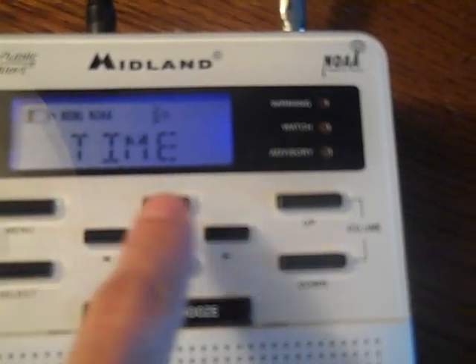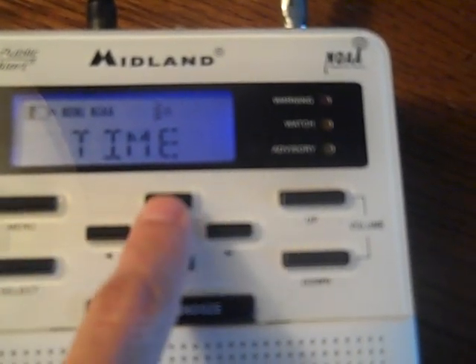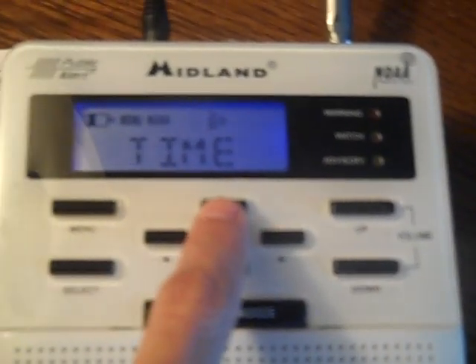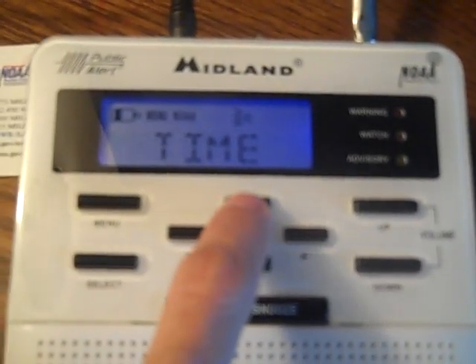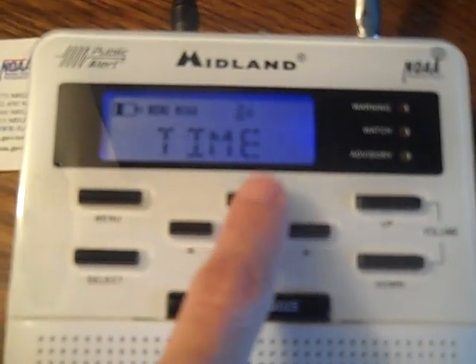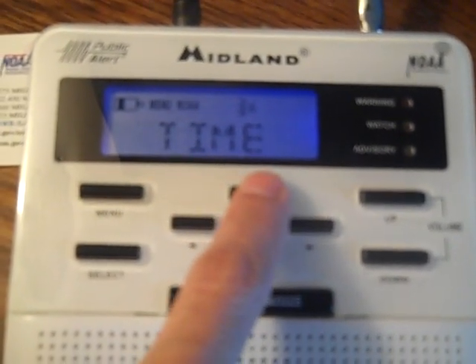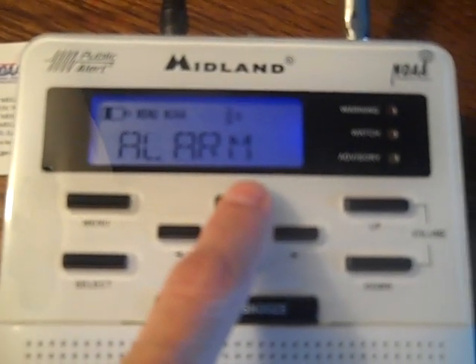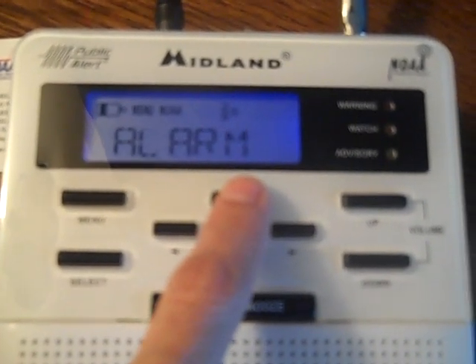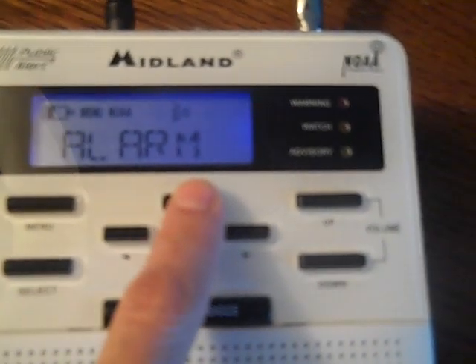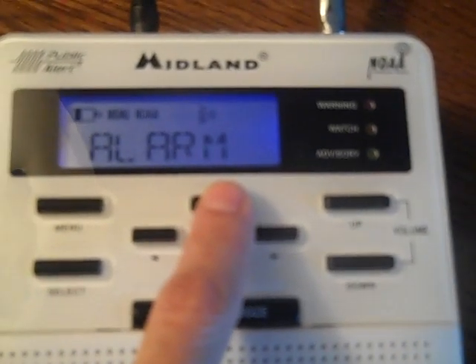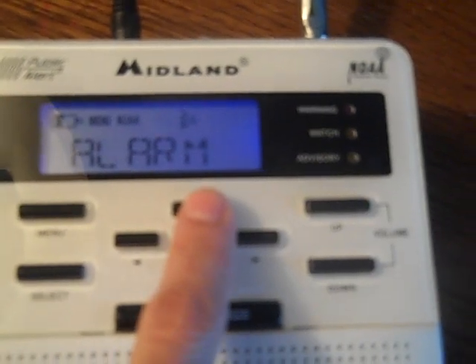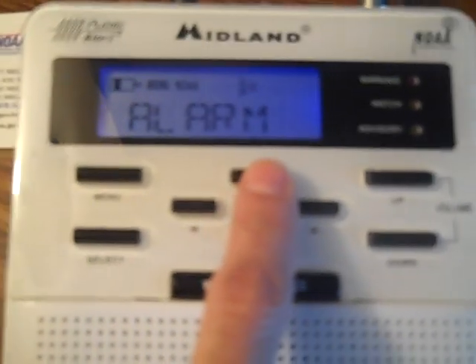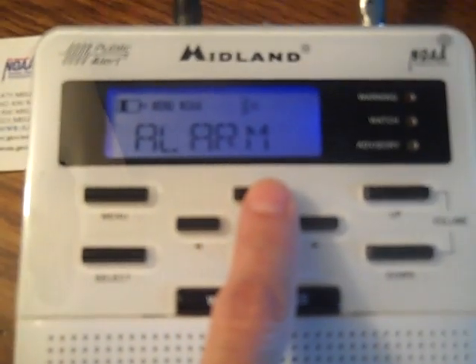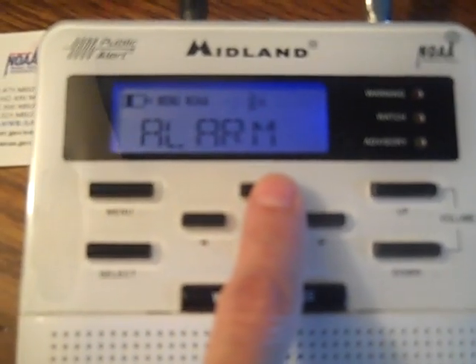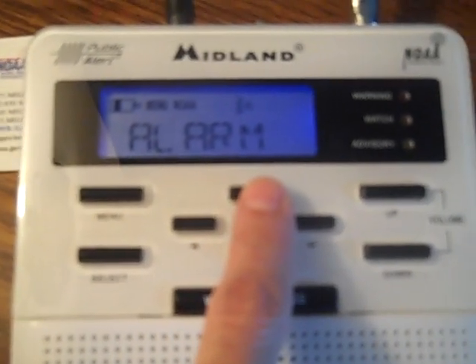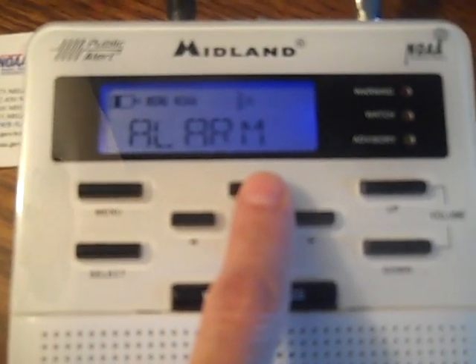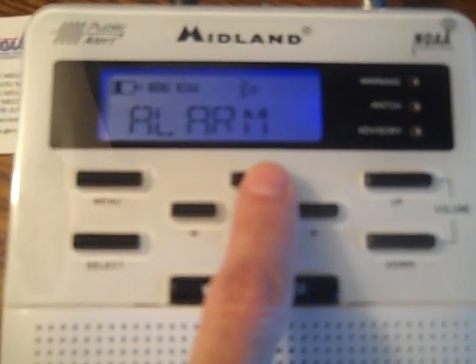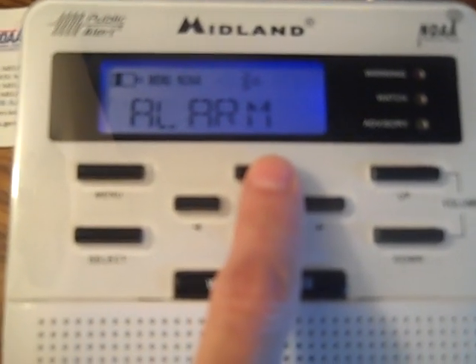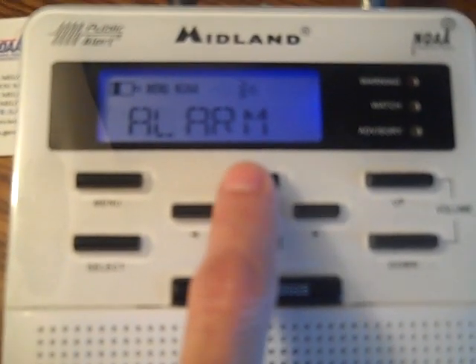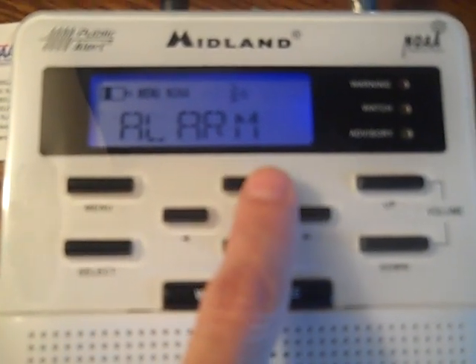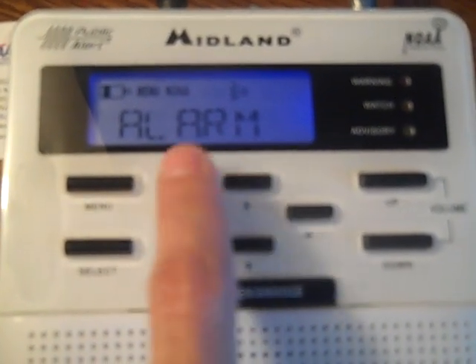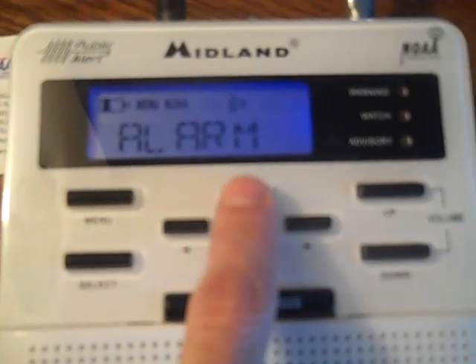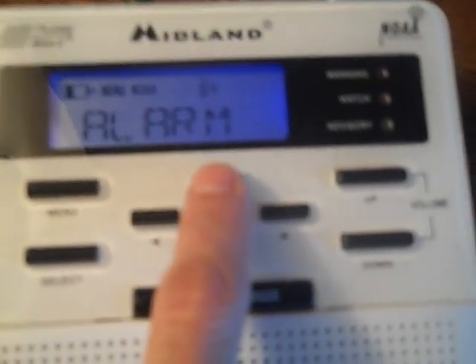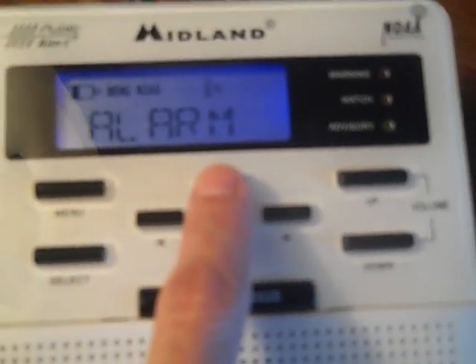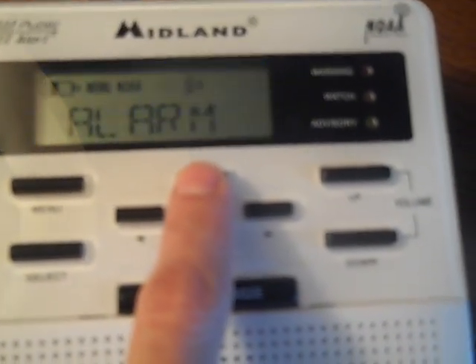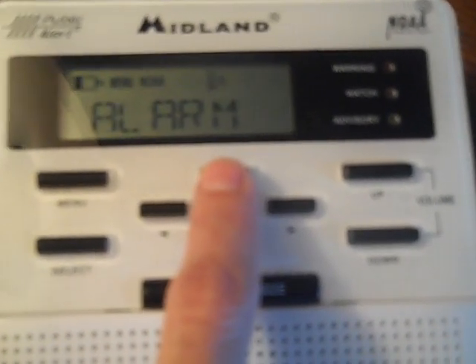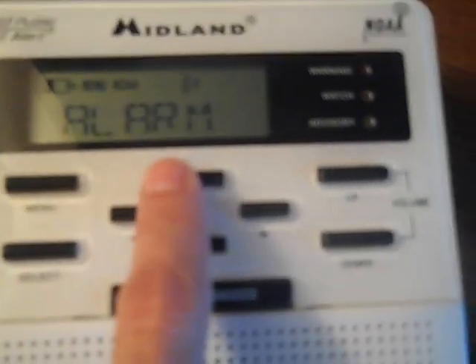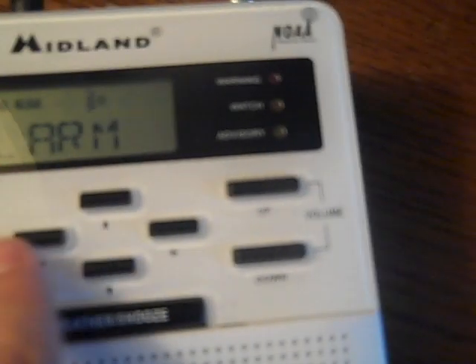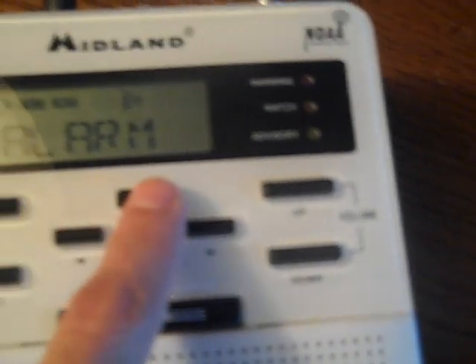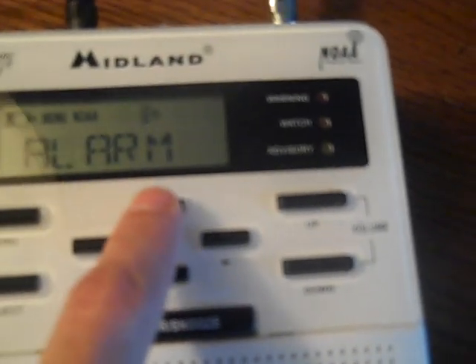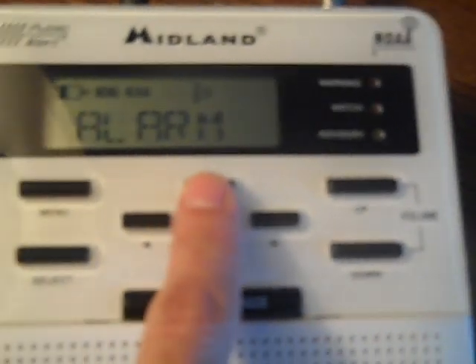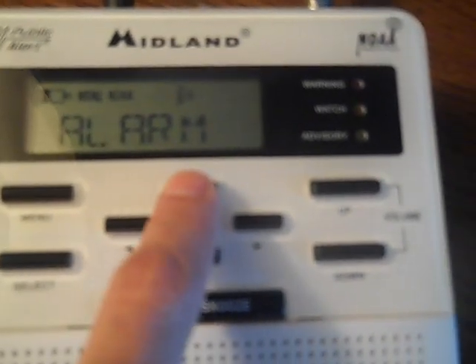Then I'm going to go up to Alarm. Now this is an alarm clock feature. If you're interested in using this as an alarm clock, please consult your manual in the interest of time.